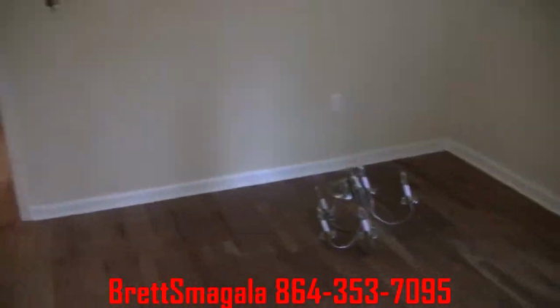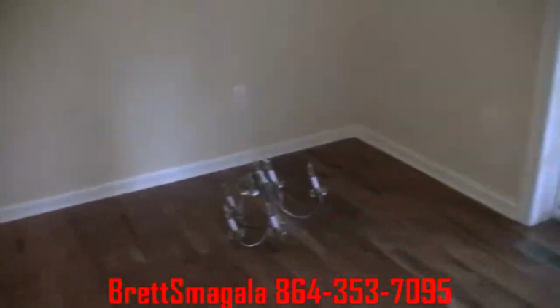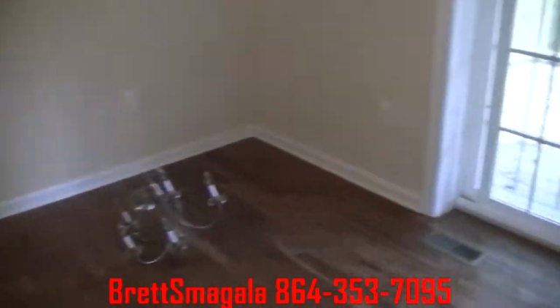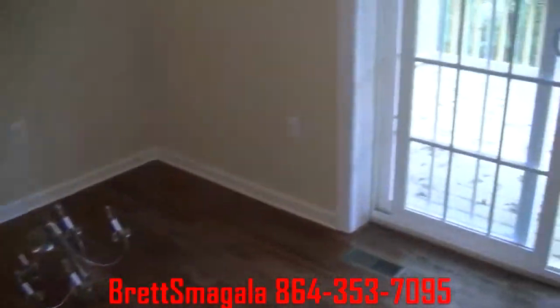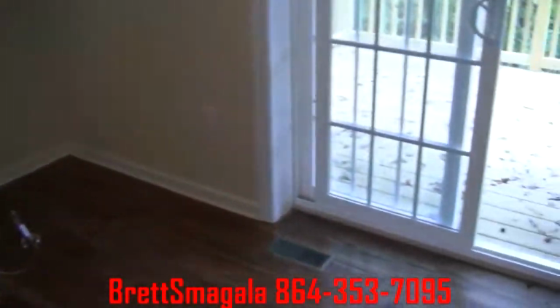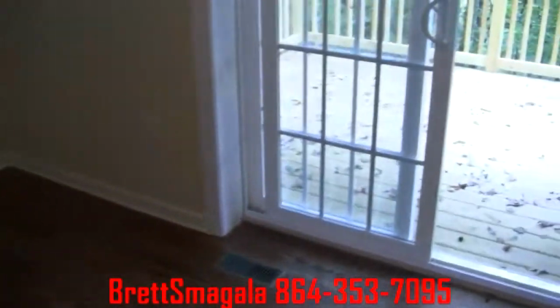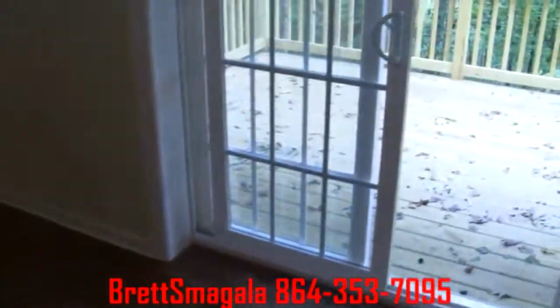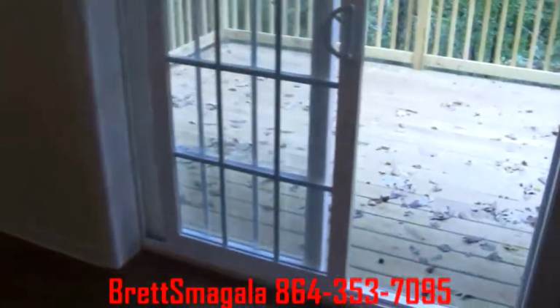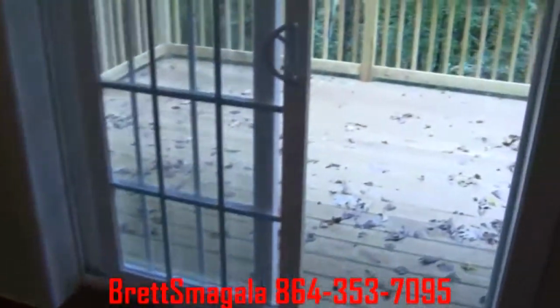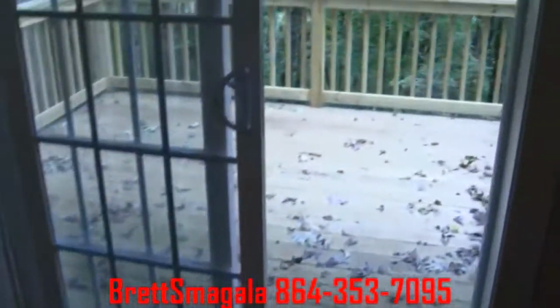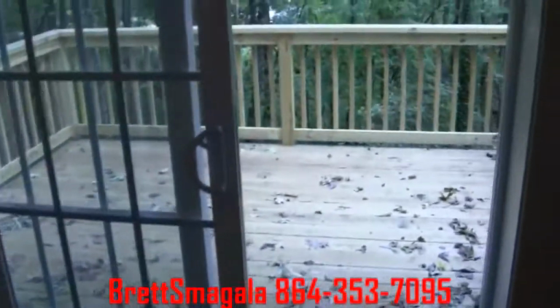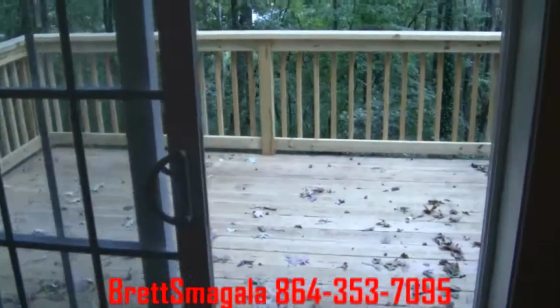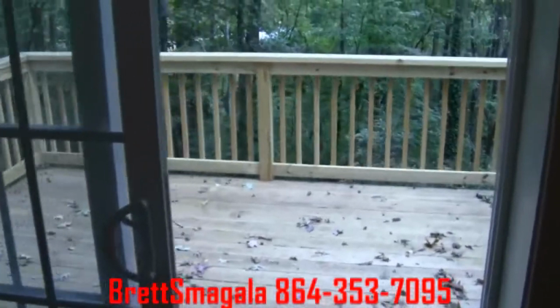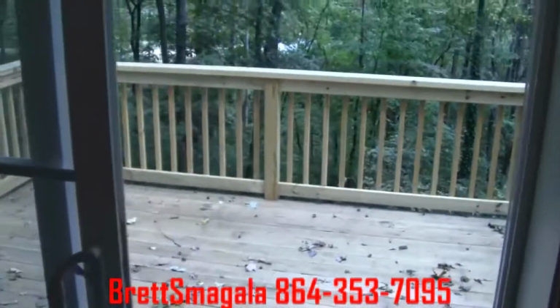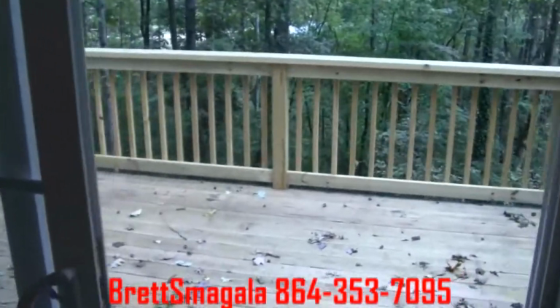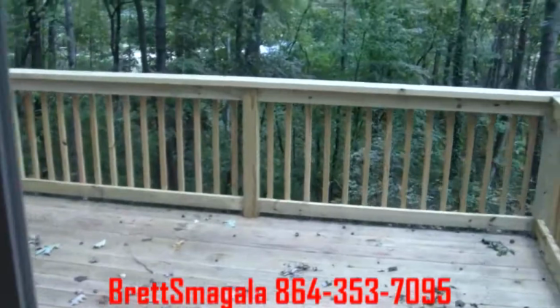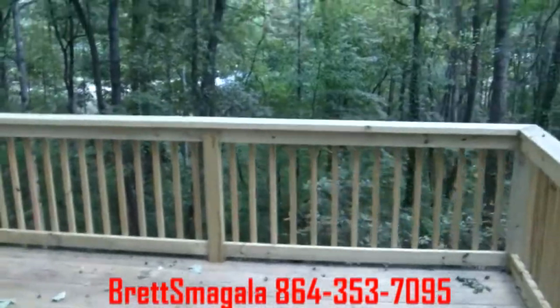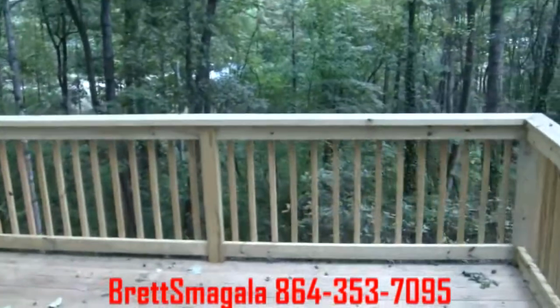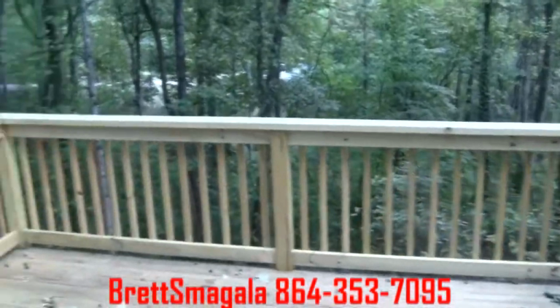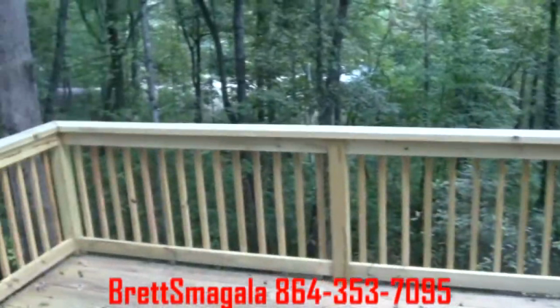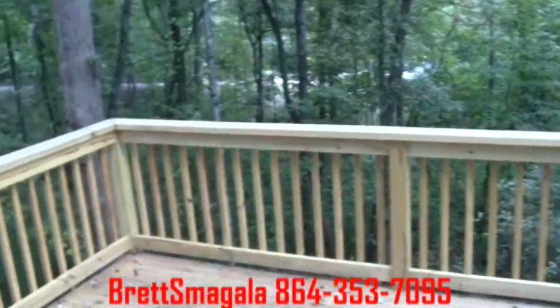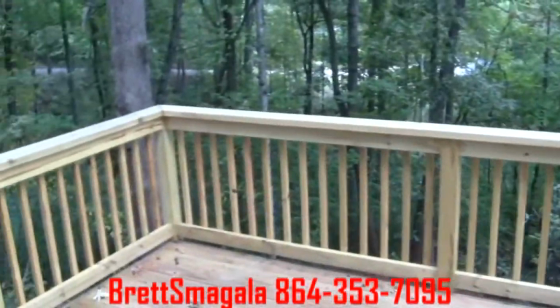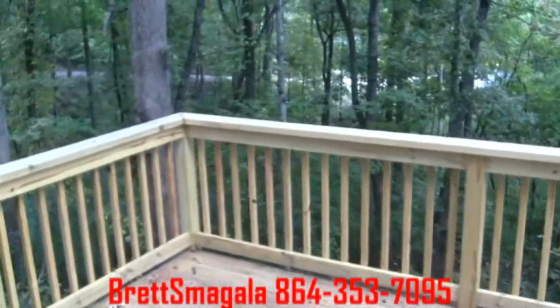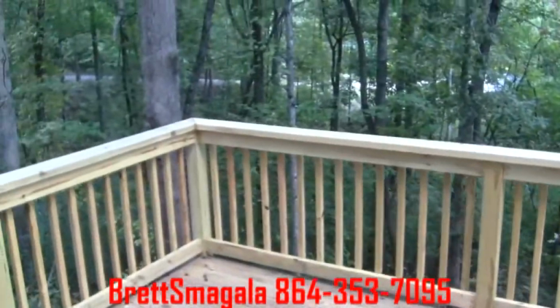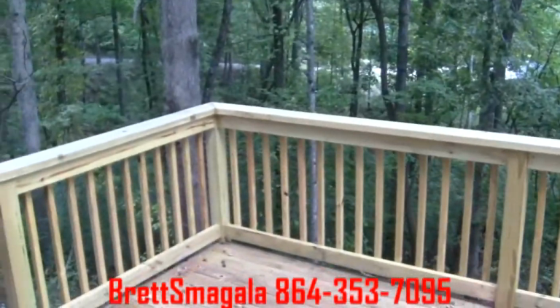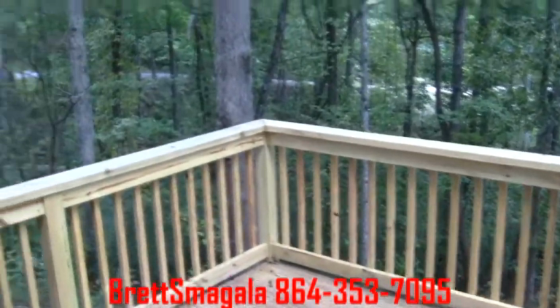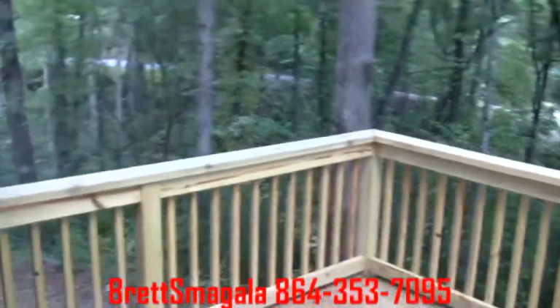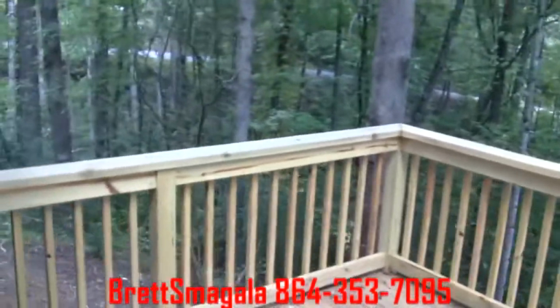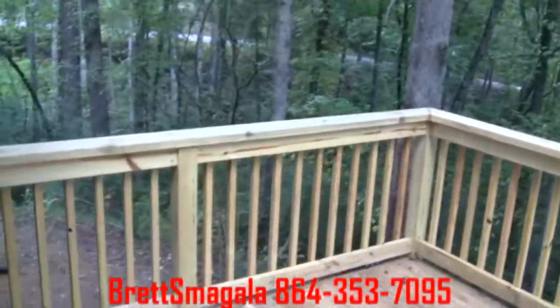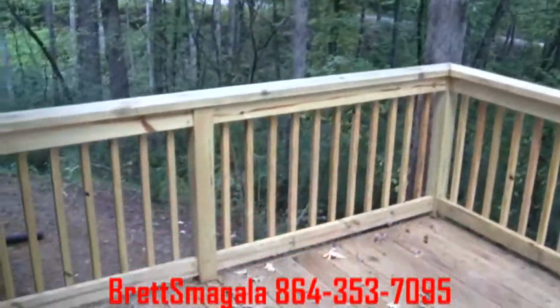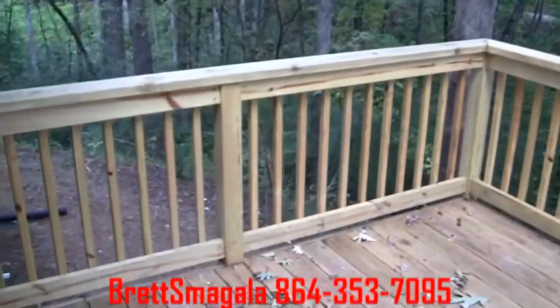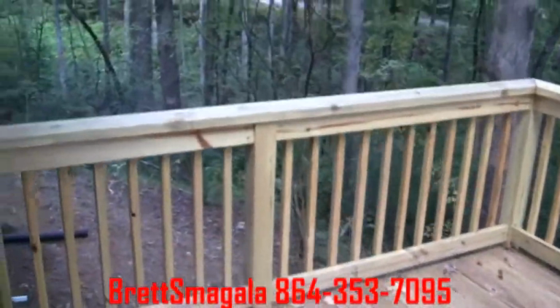Coming around, we're going to head out onto the deck. You can see the view from the back — a lot of woods. It's a brand new deck.